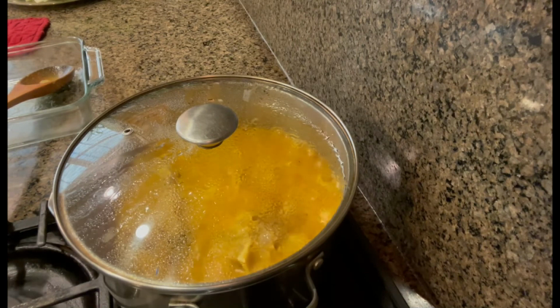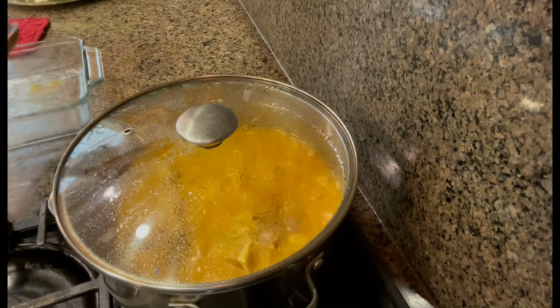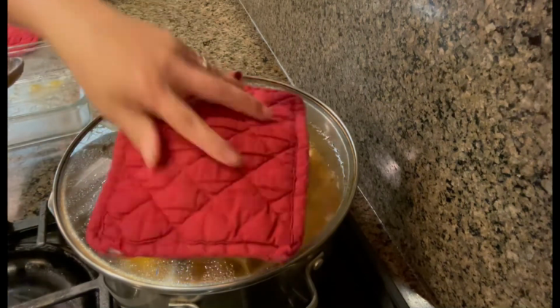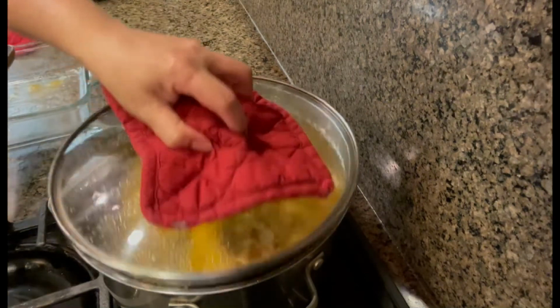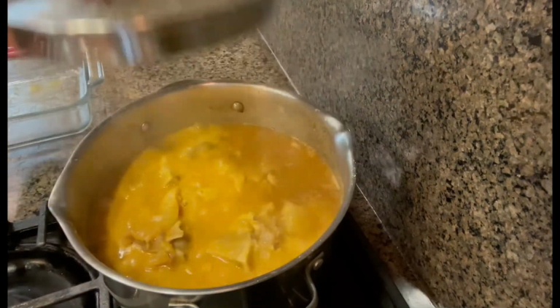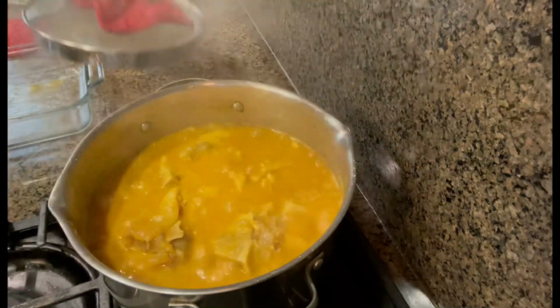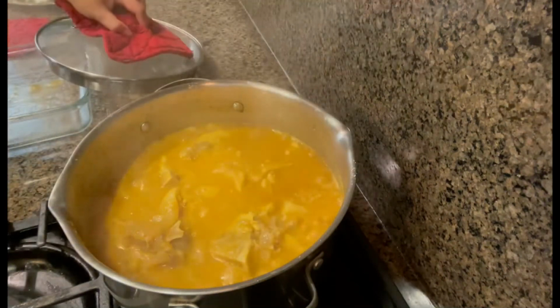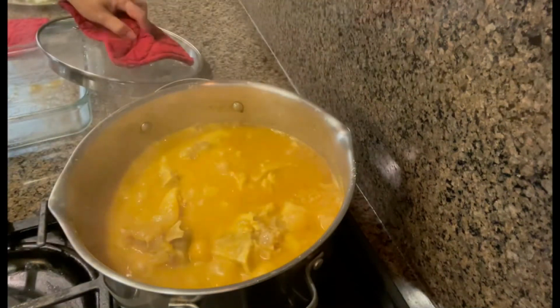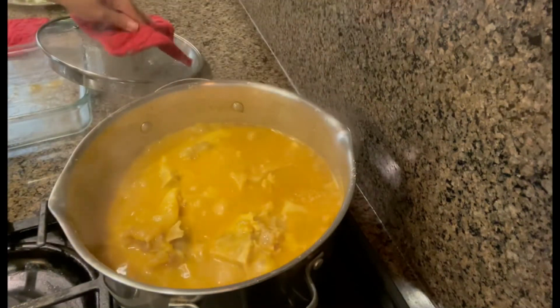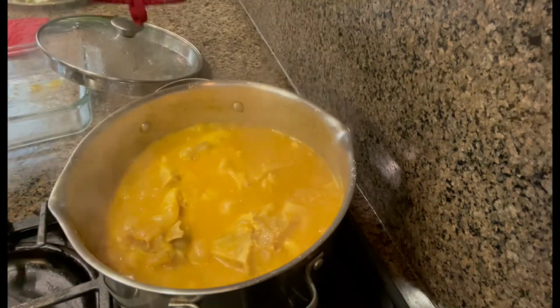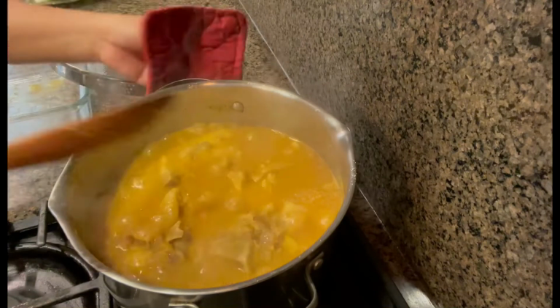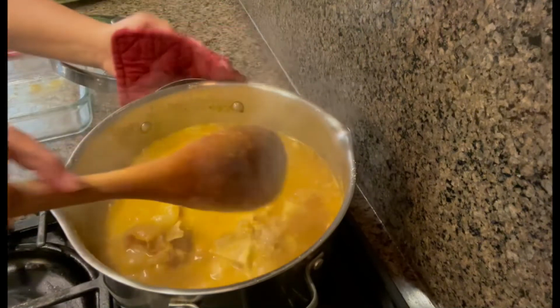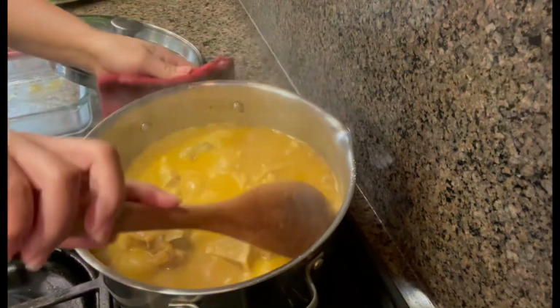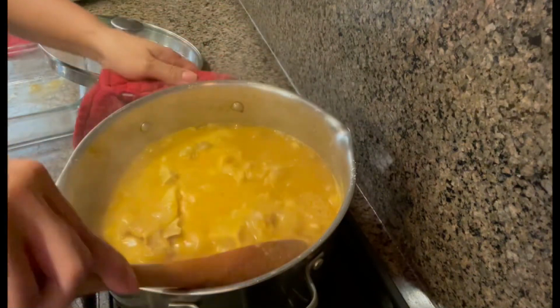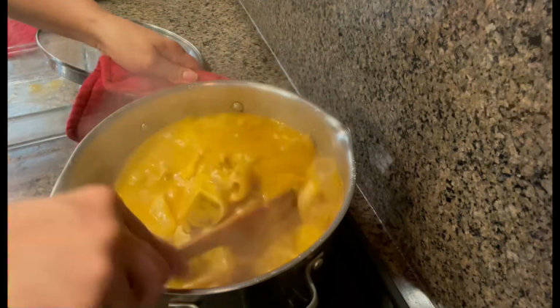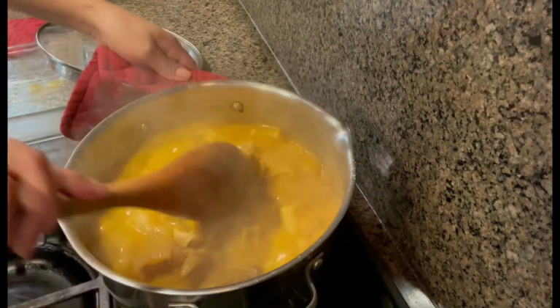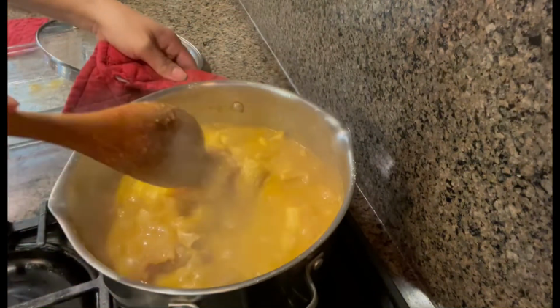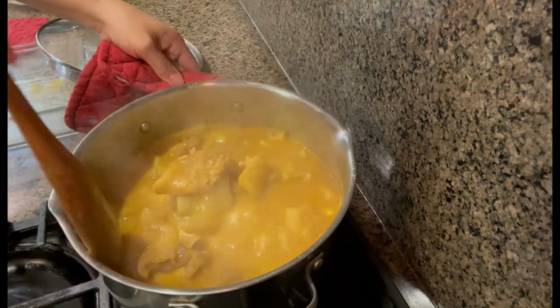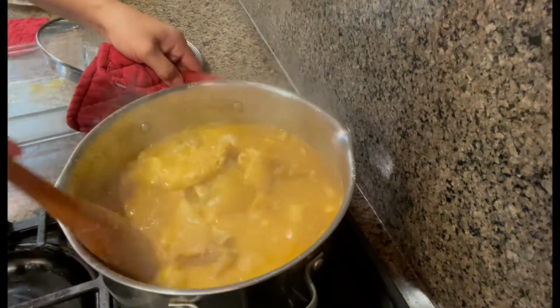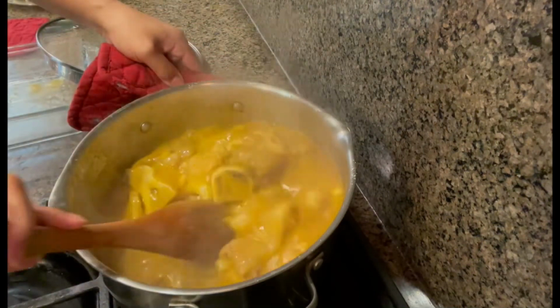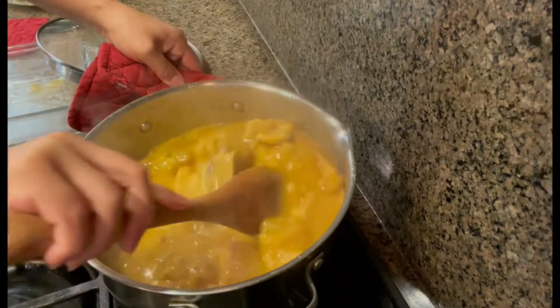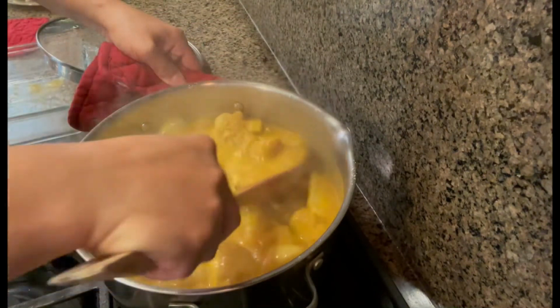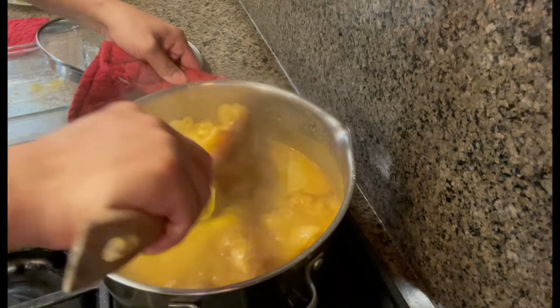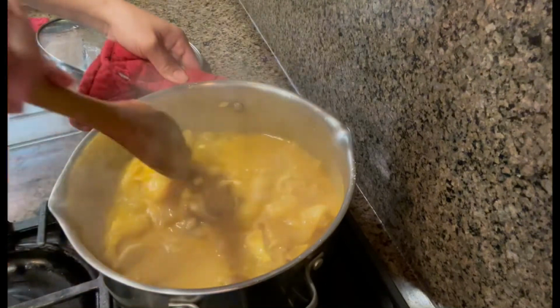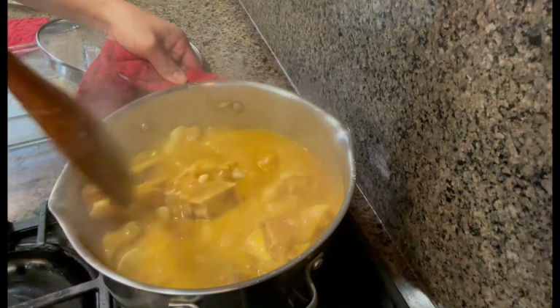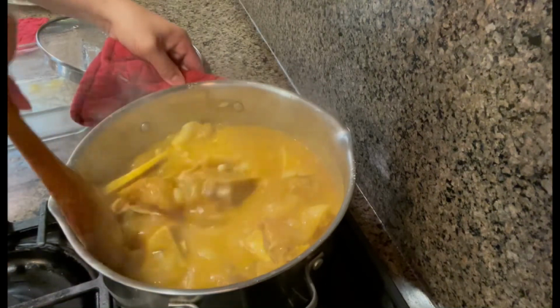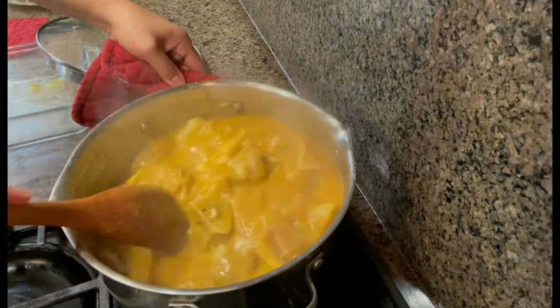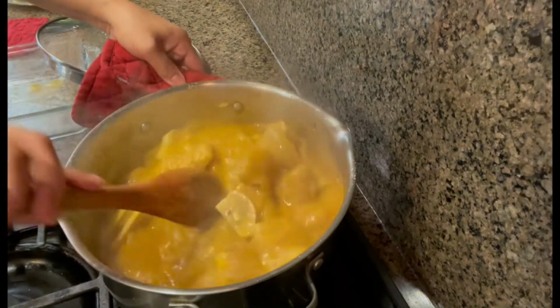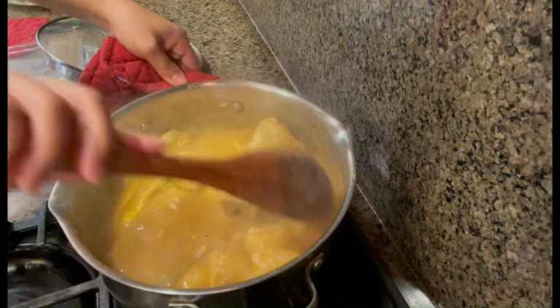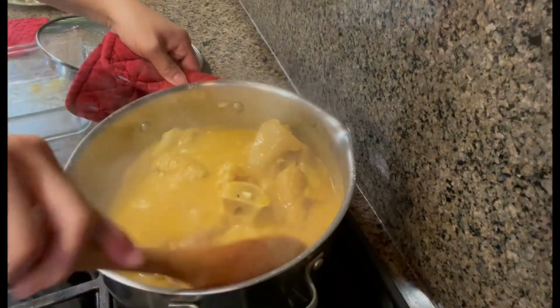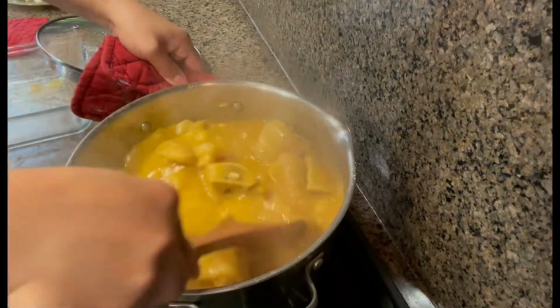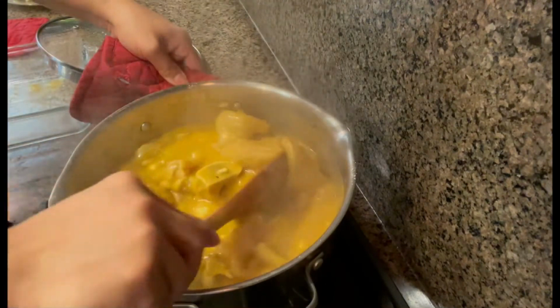Now let's stir it. We need to stir it occasionally so the mixture doesn't stick. Make sure to keep stirring so it doesn't burn.